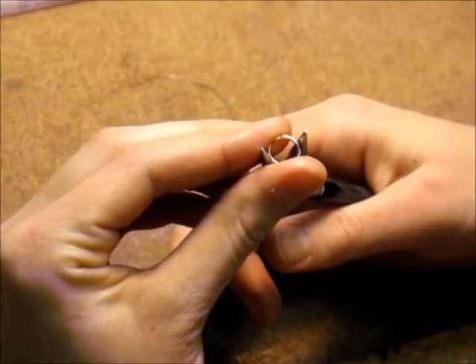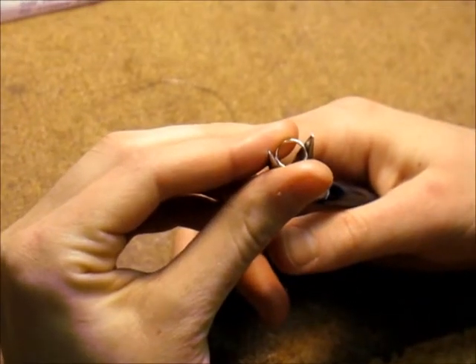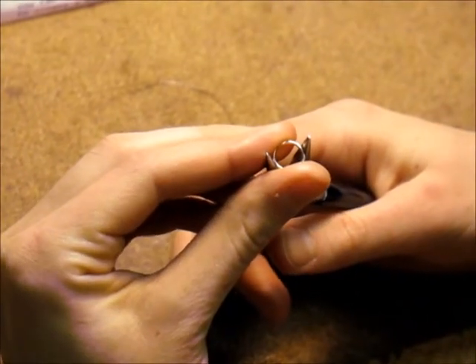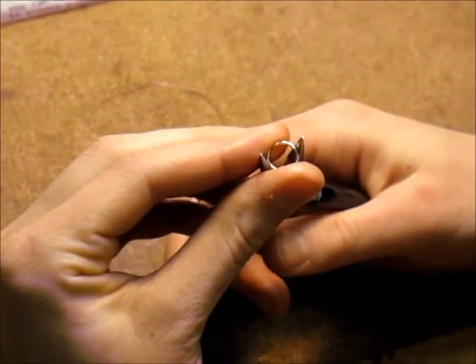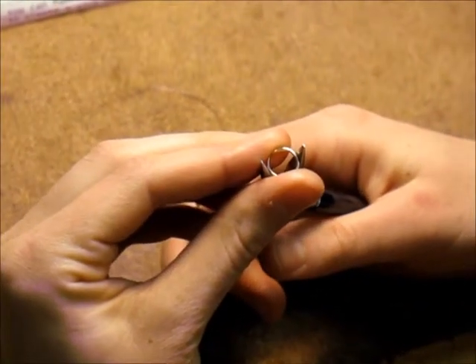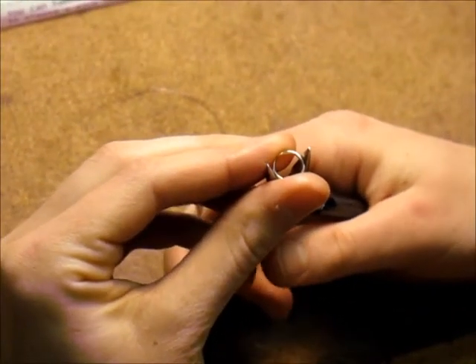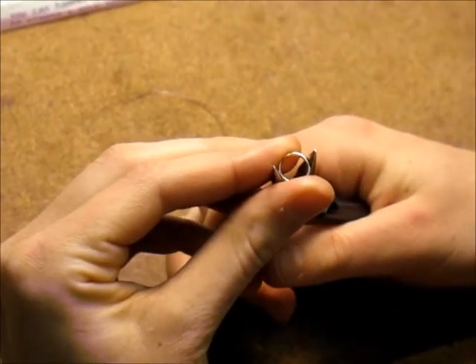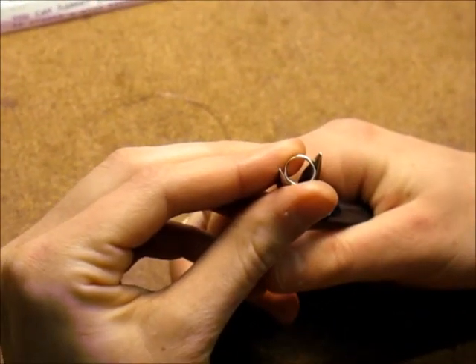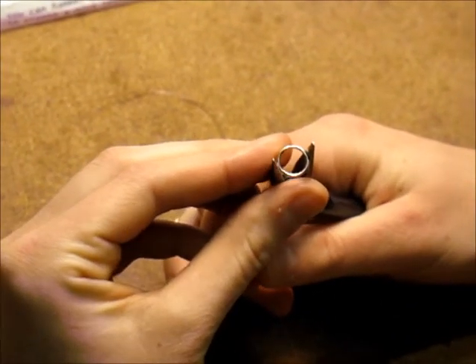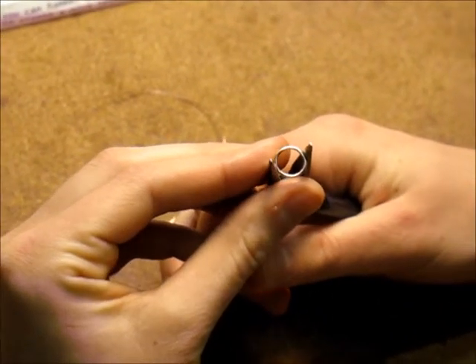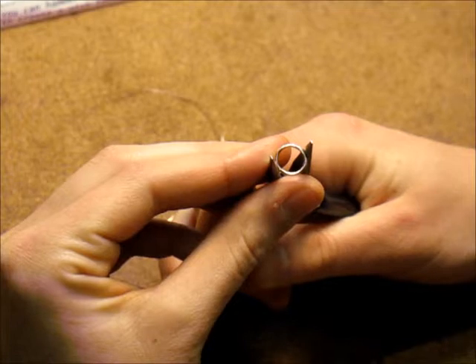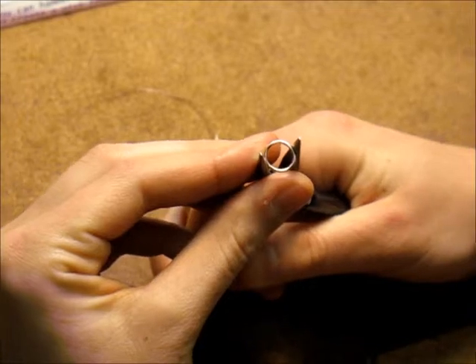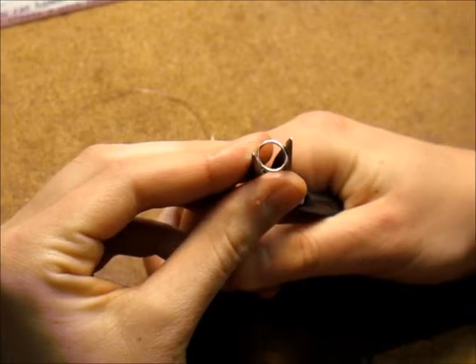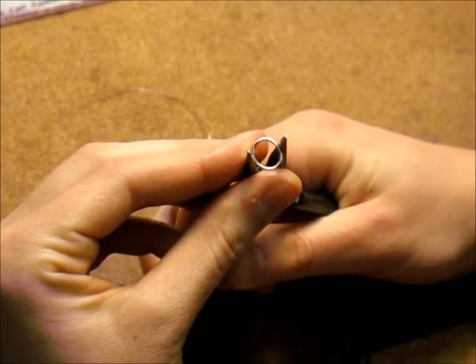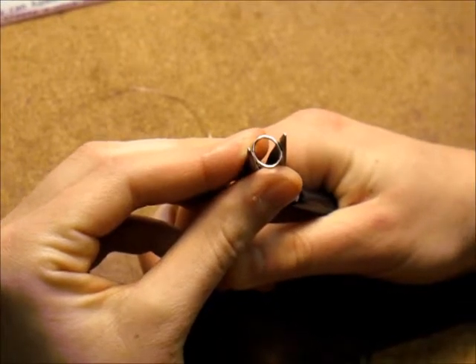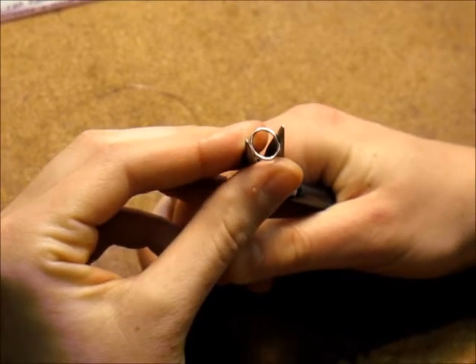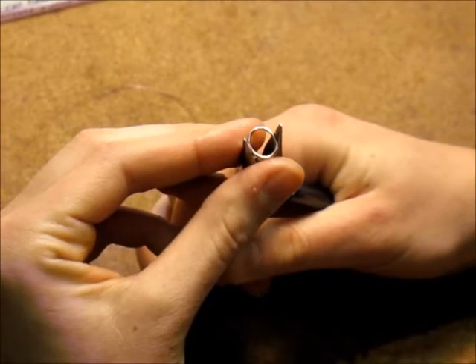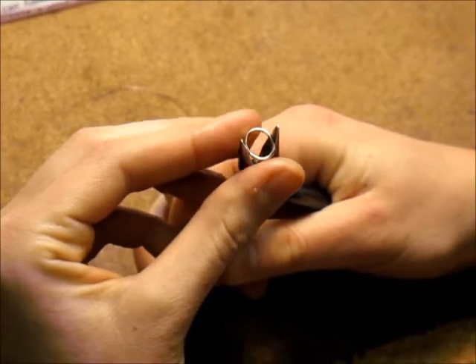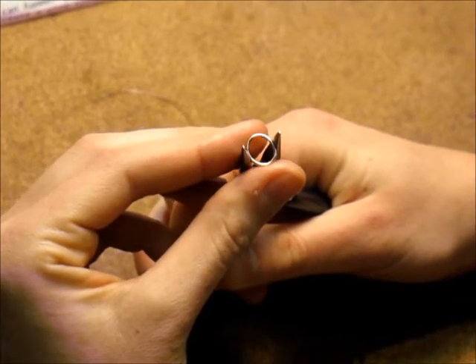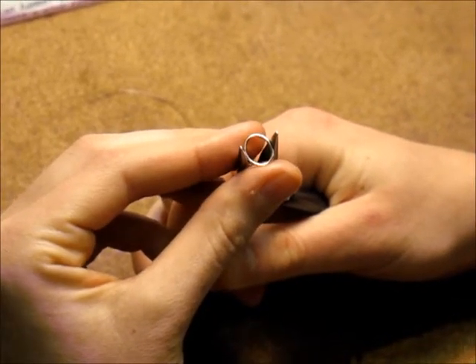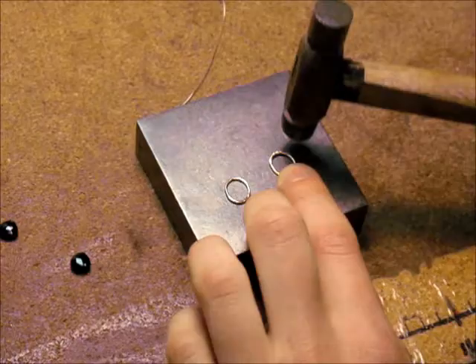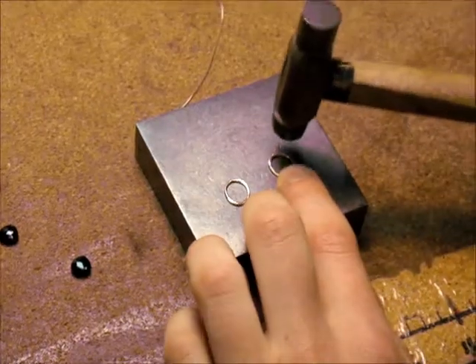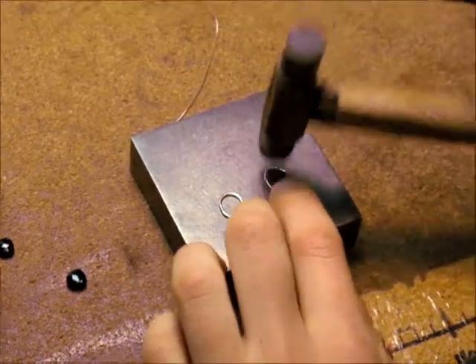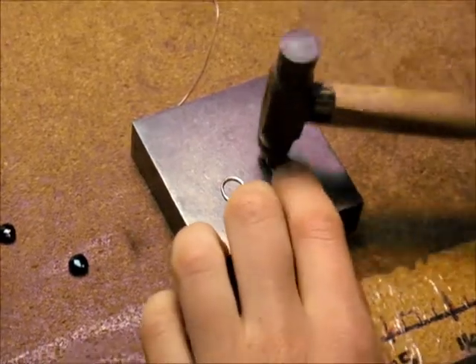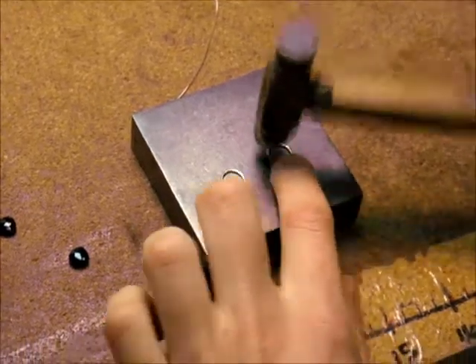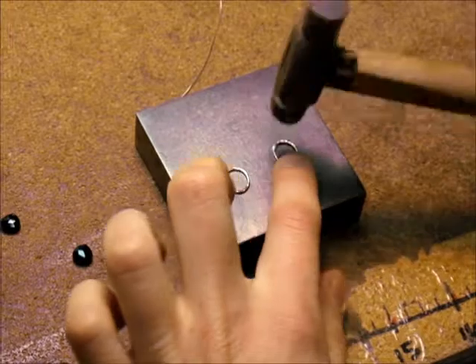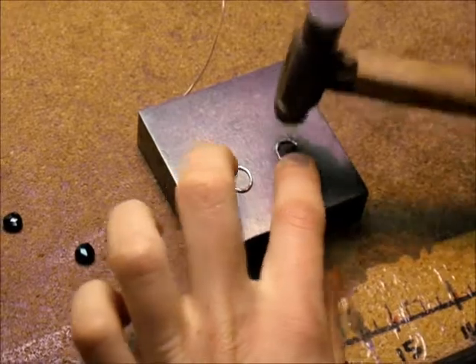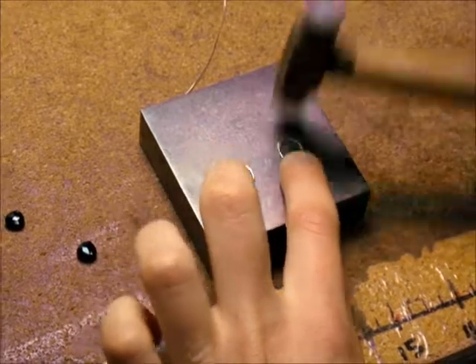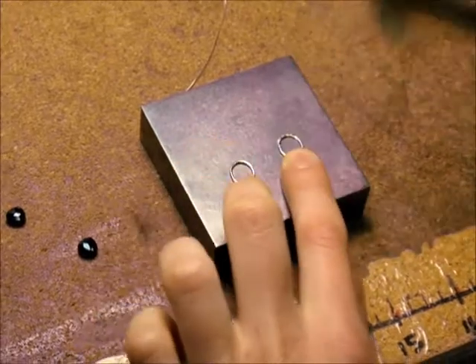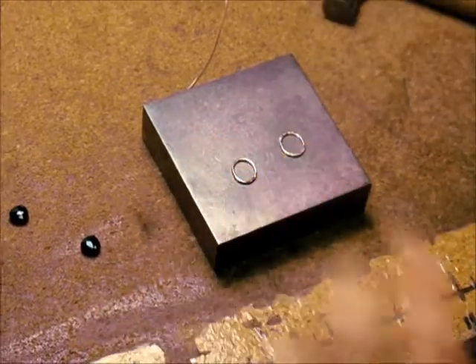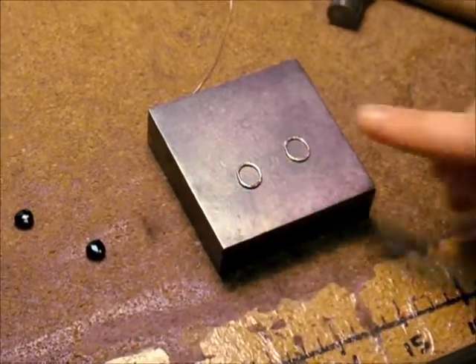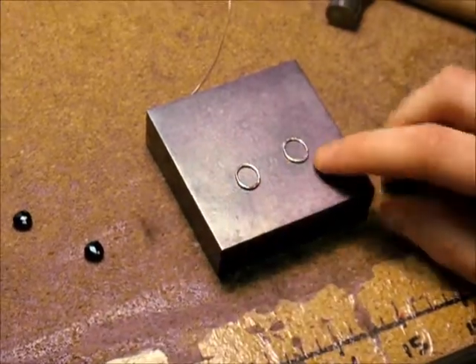Slightly squeeze your pliers to create an oval shape. Then slightly hammer your jump ring to create a nice texture.